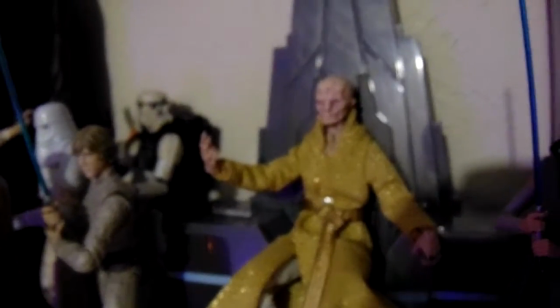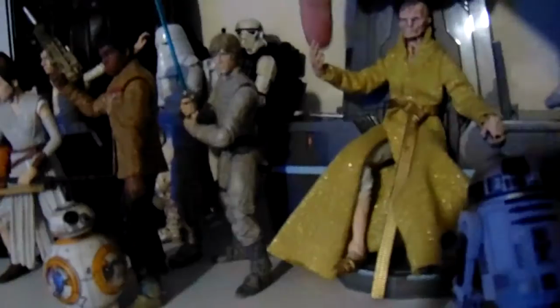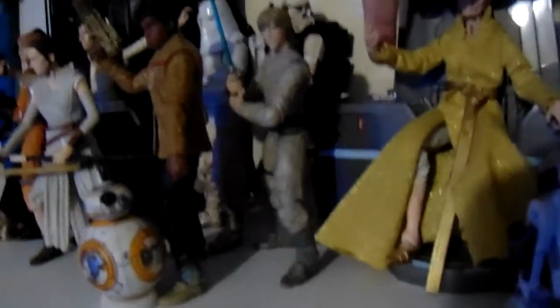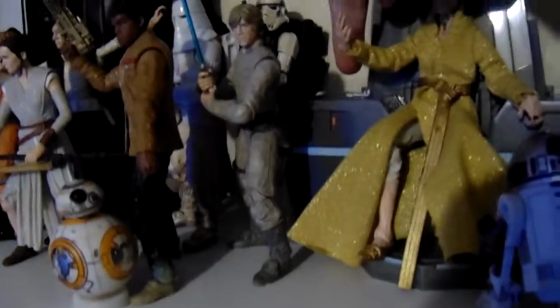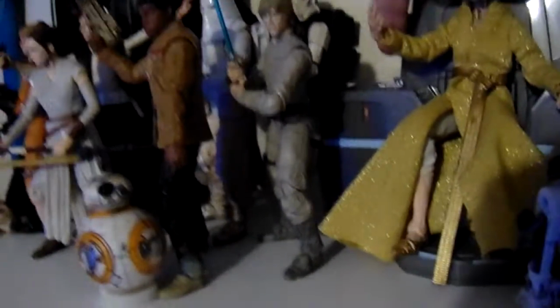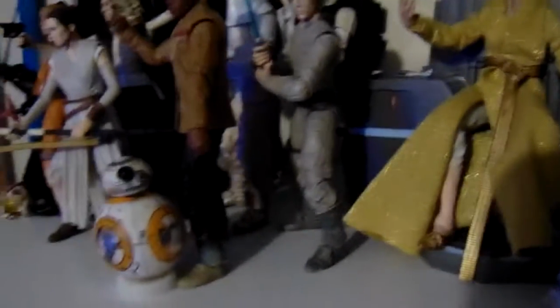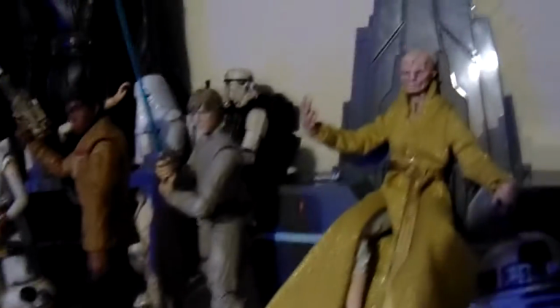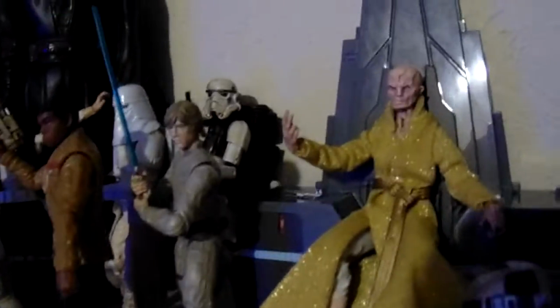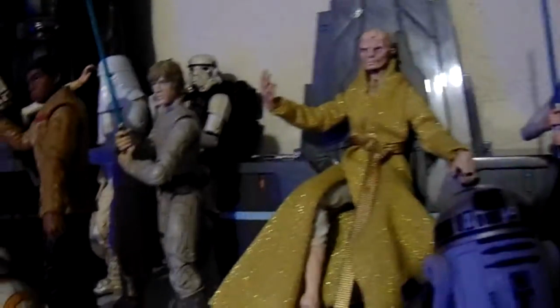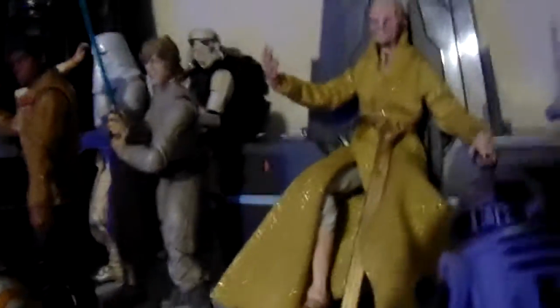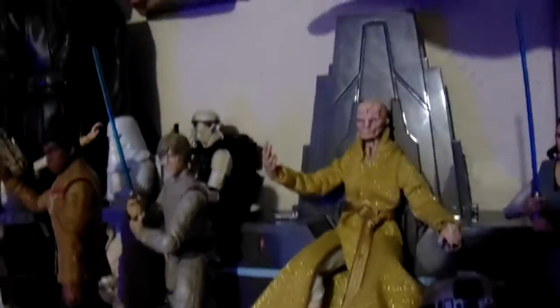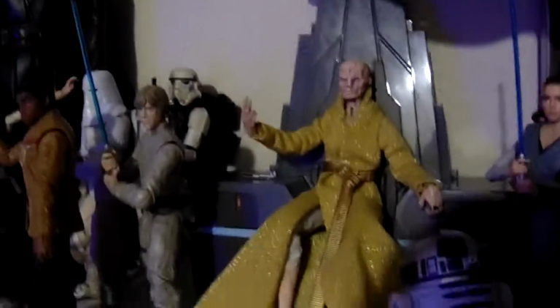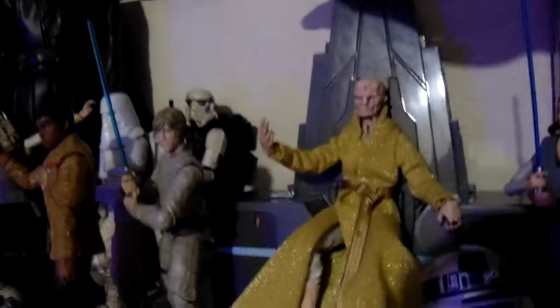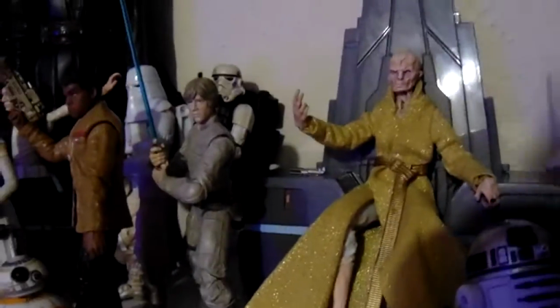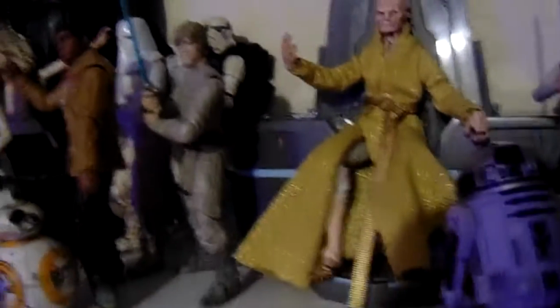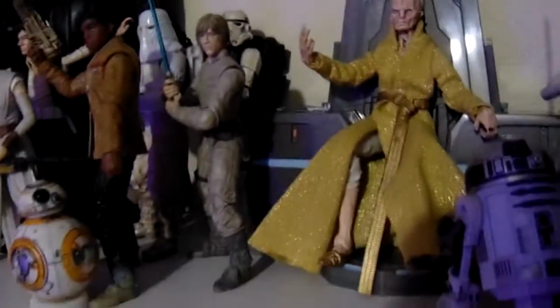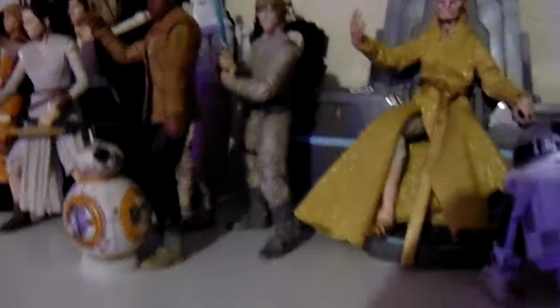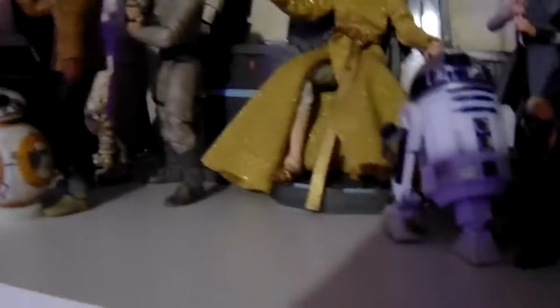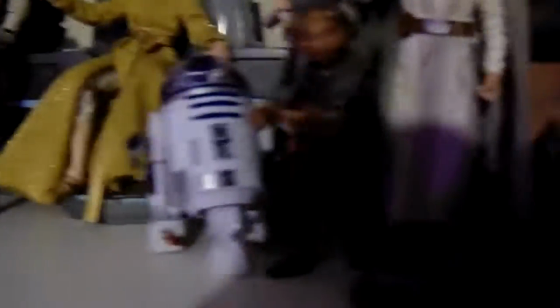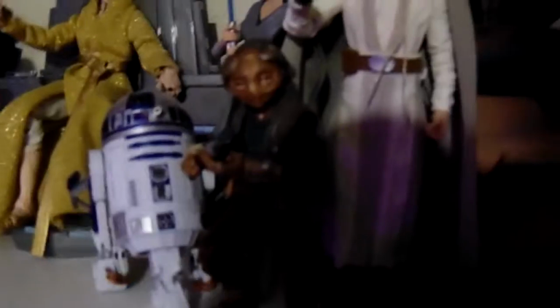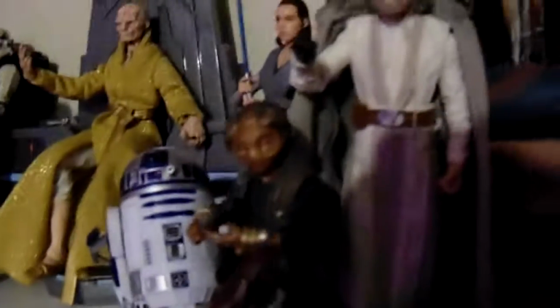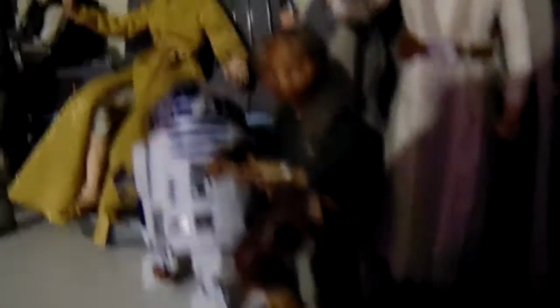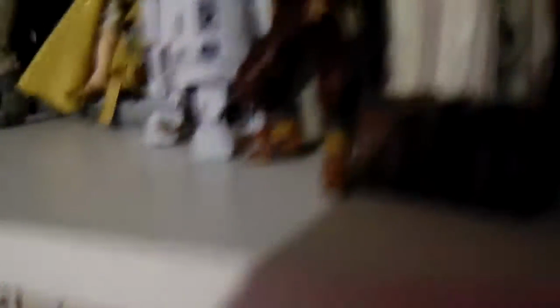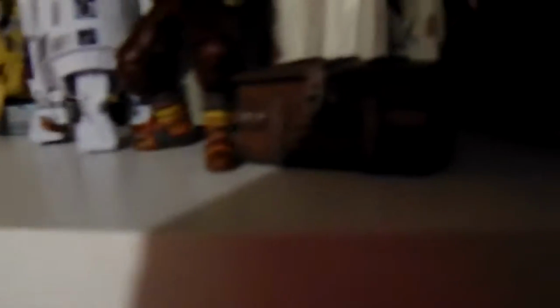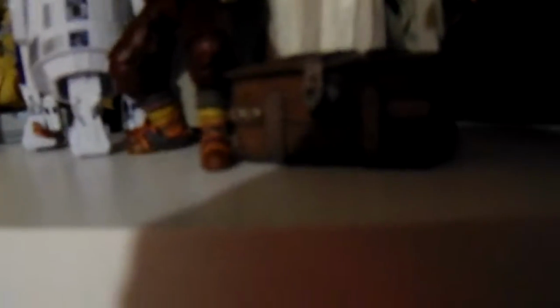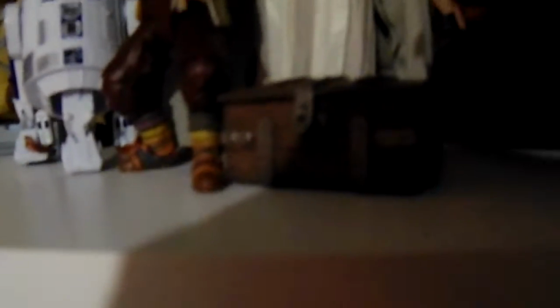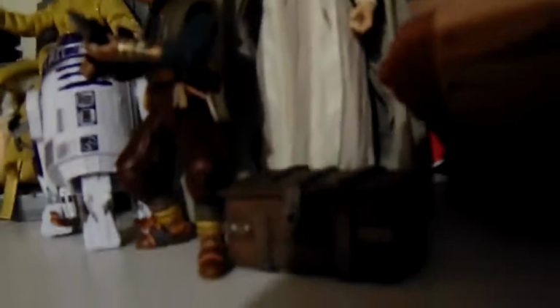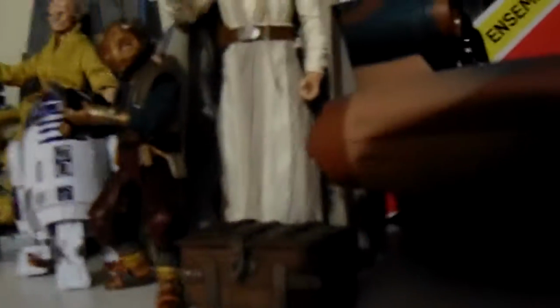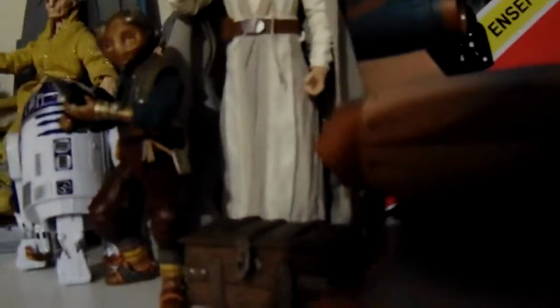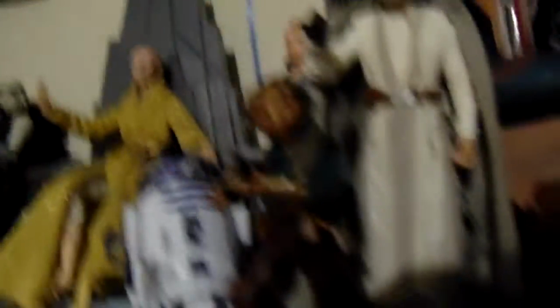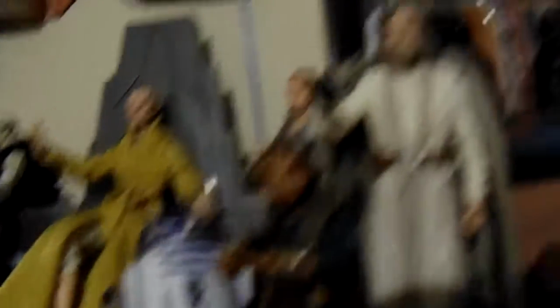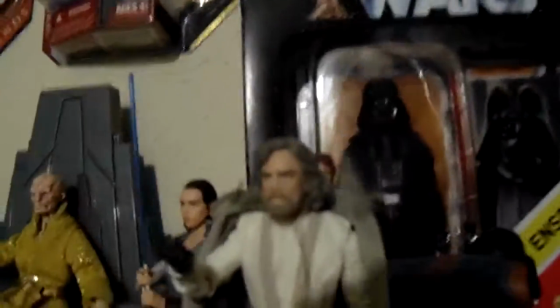We have Supreme Leader Snoke. The lightsaber here did not come with Snoke — Snoke only came with the throne. That lightsaber came with Maz, who was right here, and I have the box sealed because the lightsaber would be in there.